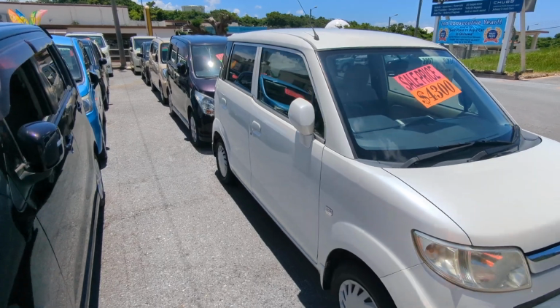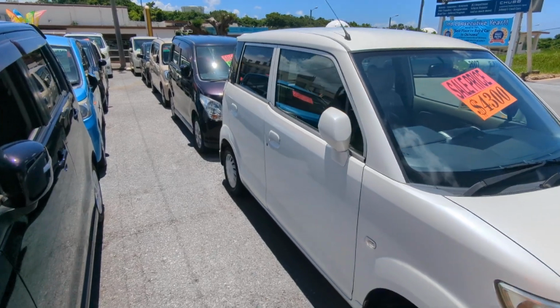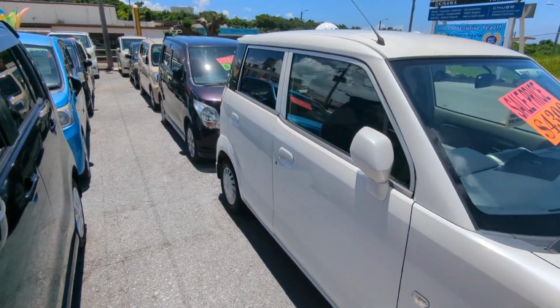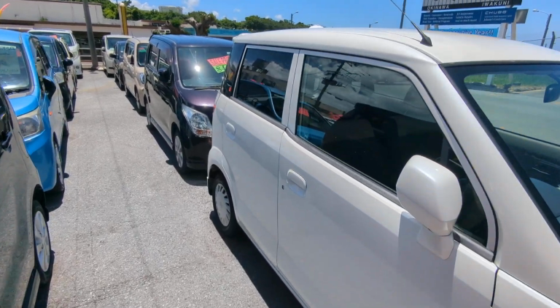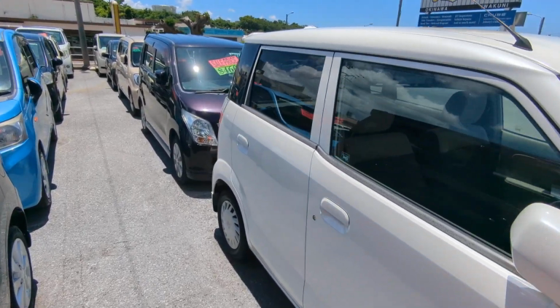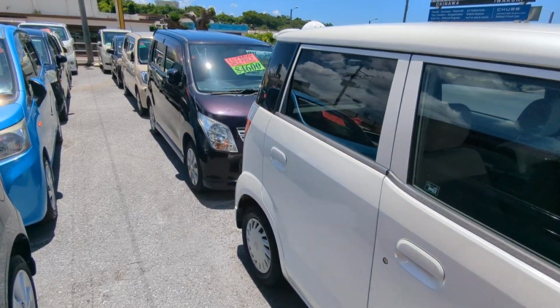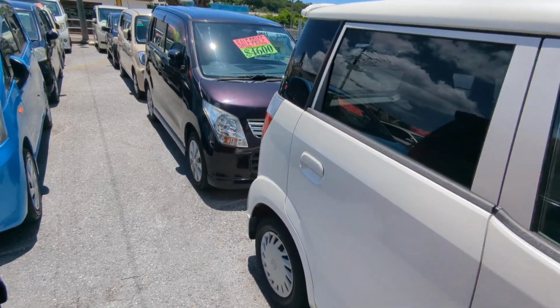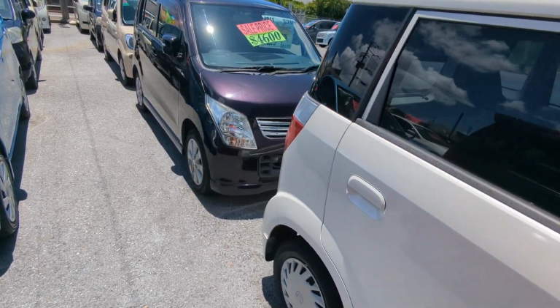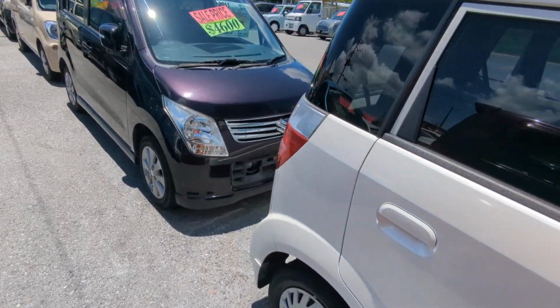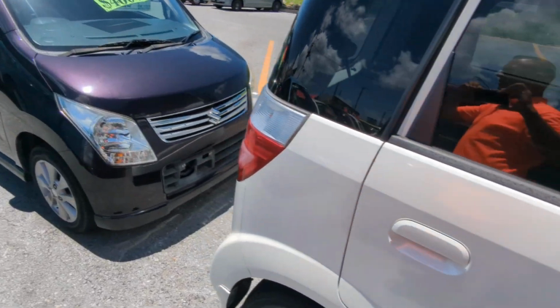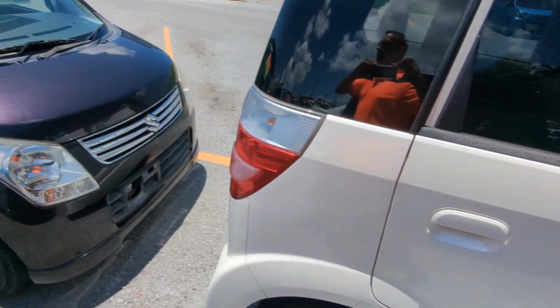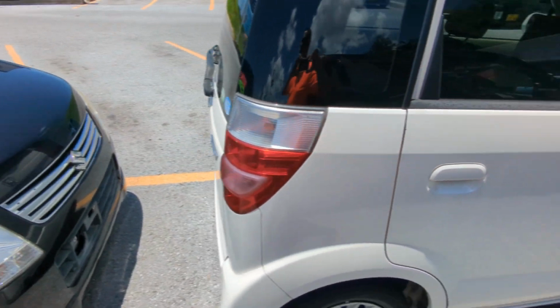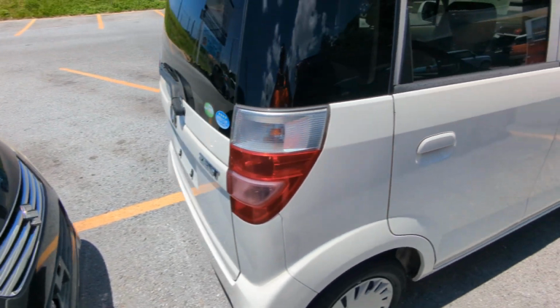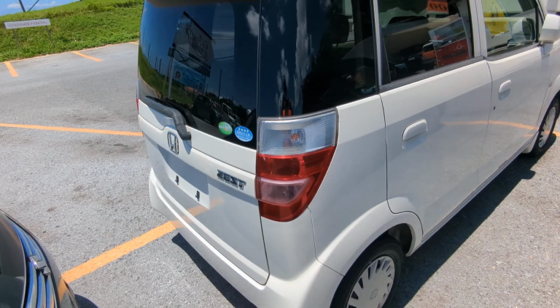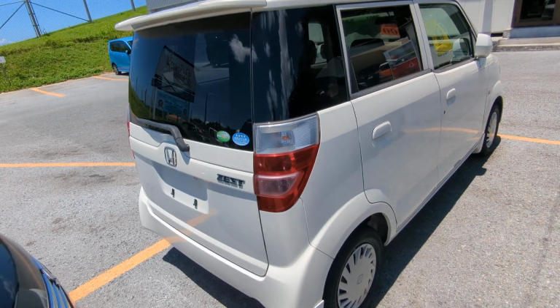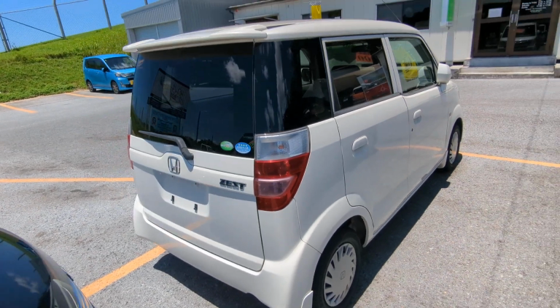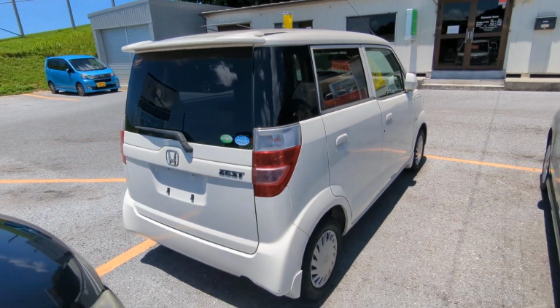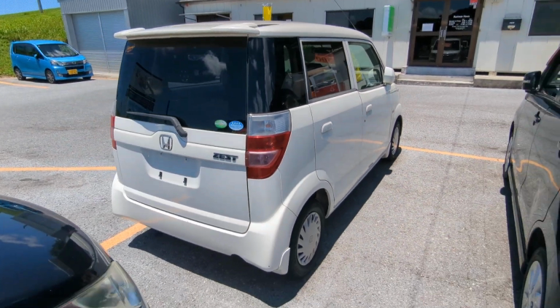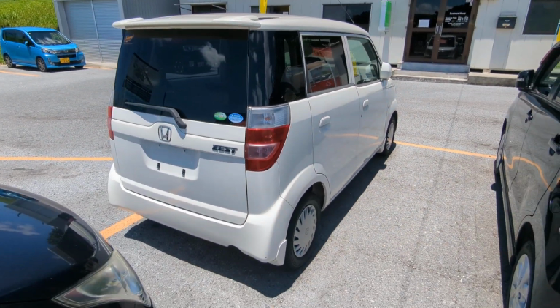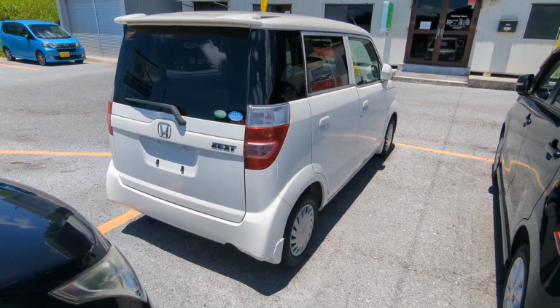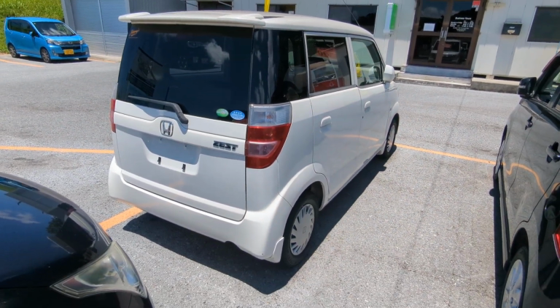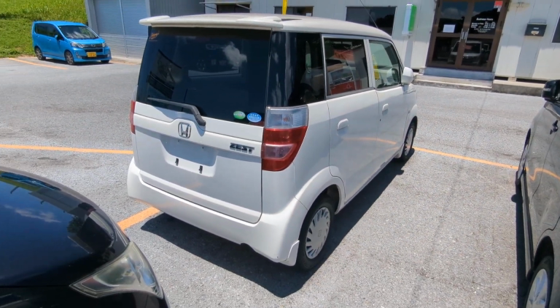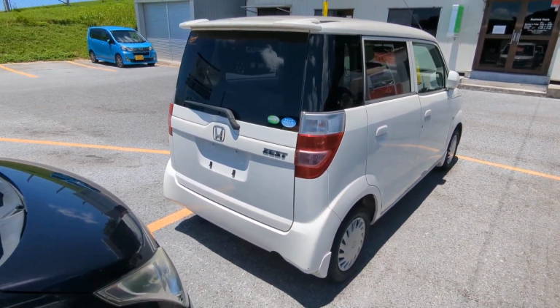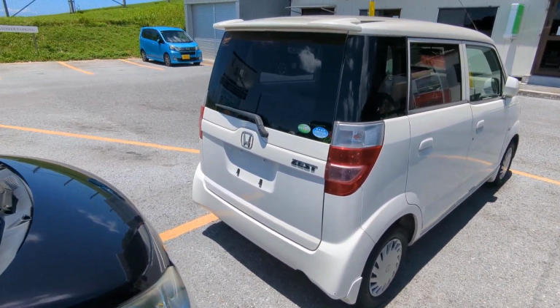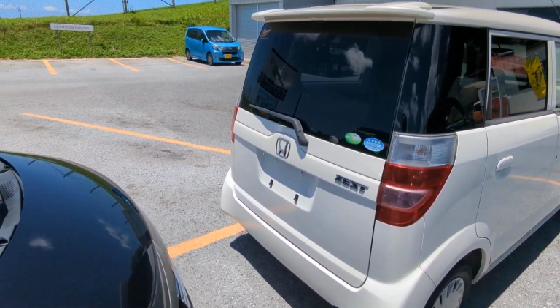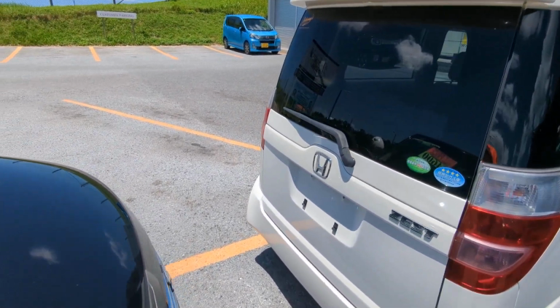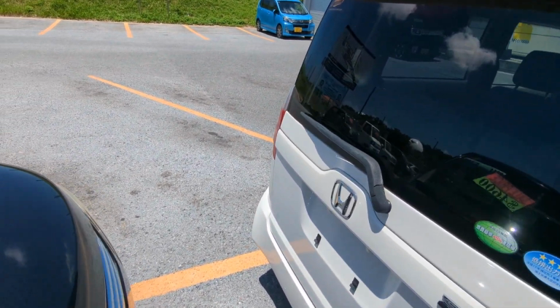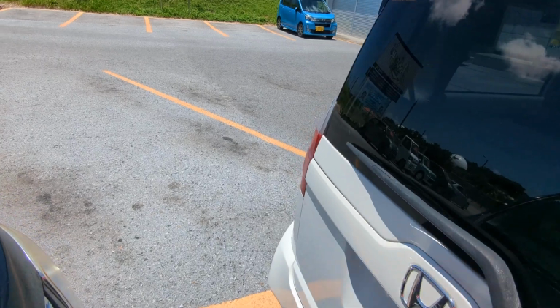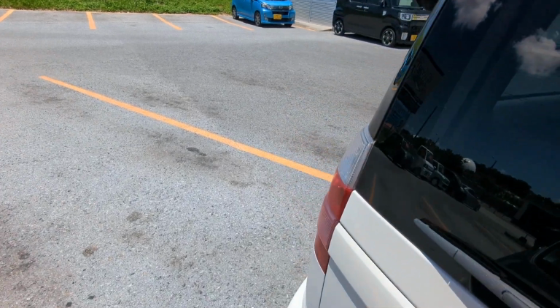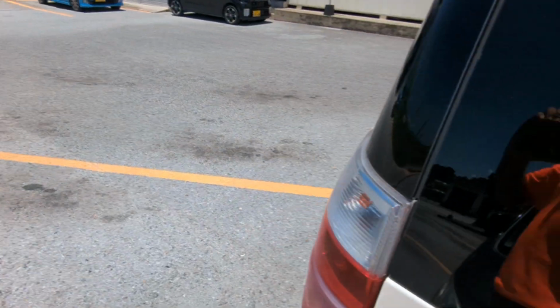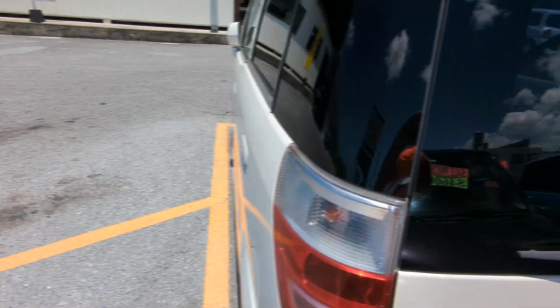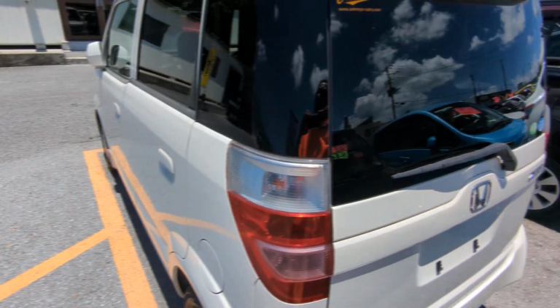I'll show you the features inside. But first, I'd like to ask you to please watch the video until the end. I do go over a lot of information in my videos — it's going to answer a lot of your questions. Things like the JCI, the warranty, the financing. I cover all that and more, so please bear with me until the end.